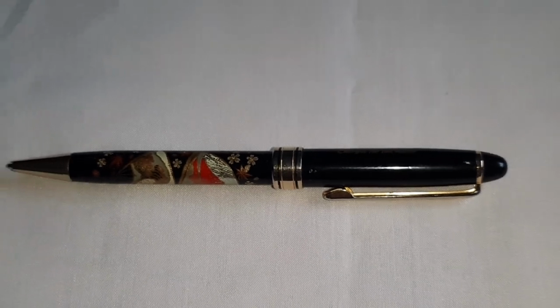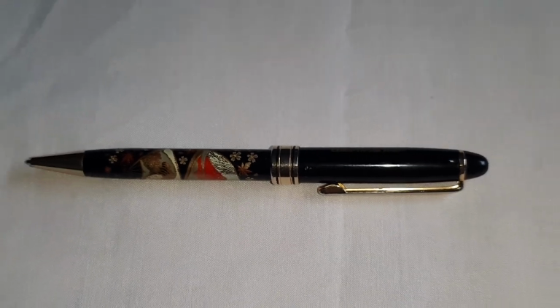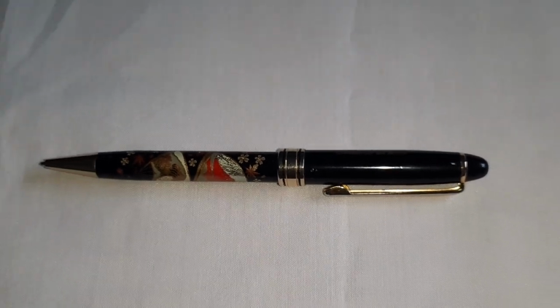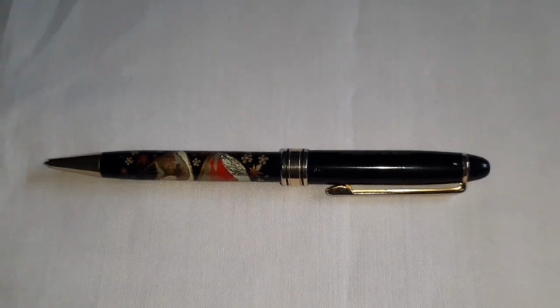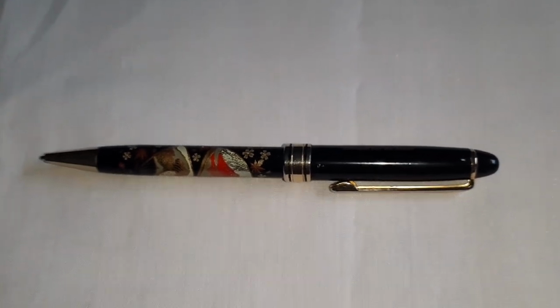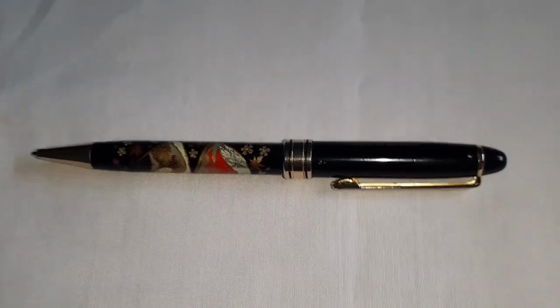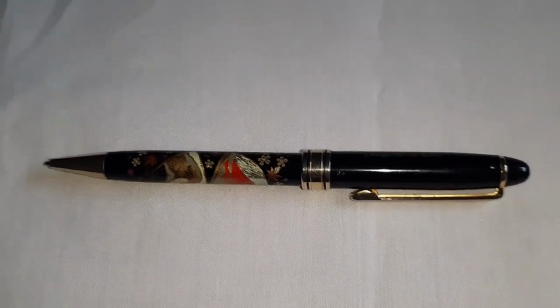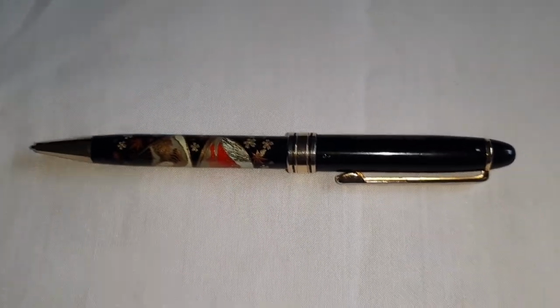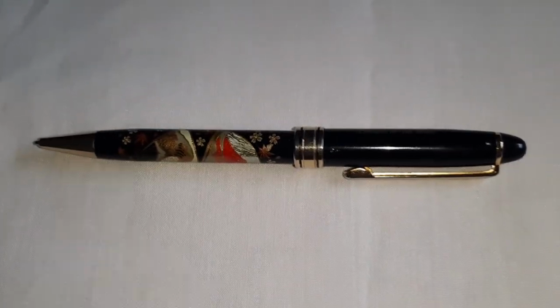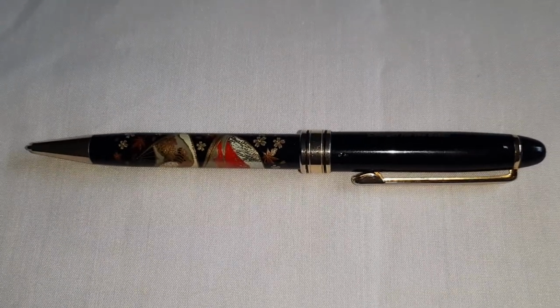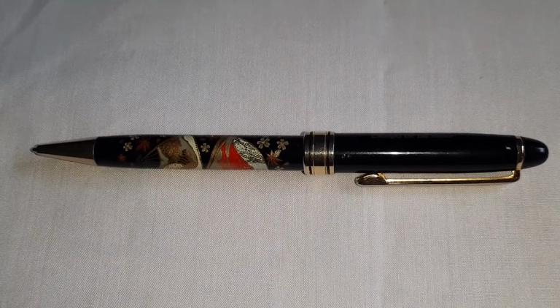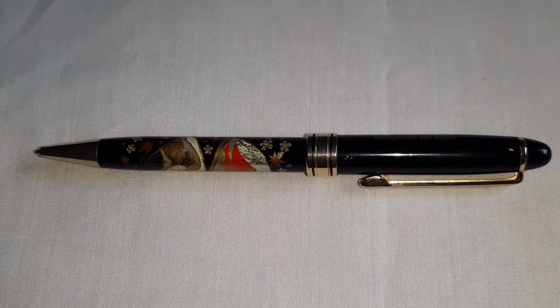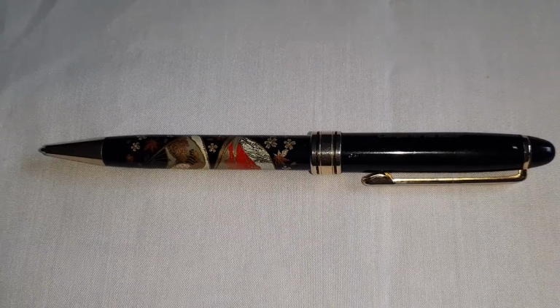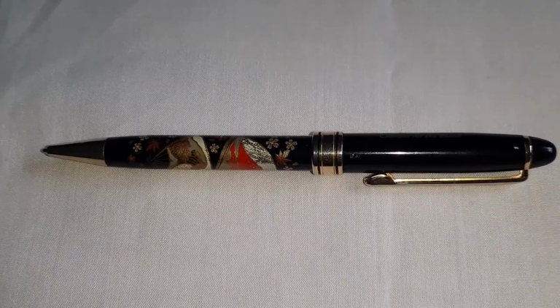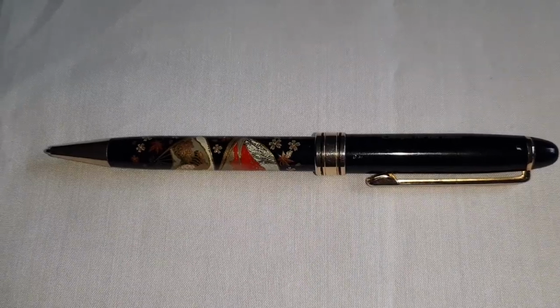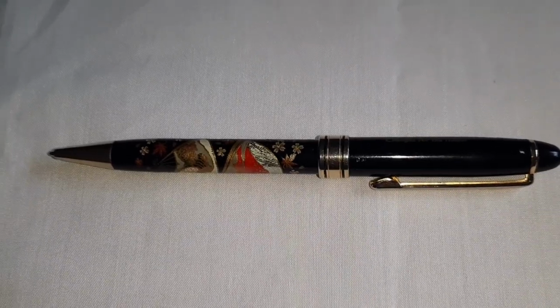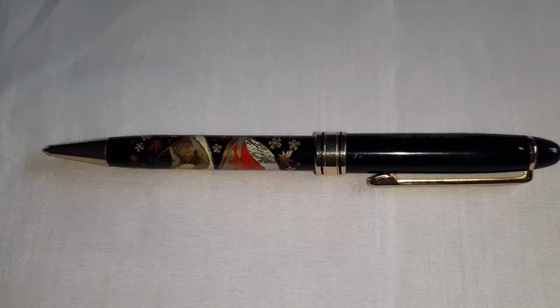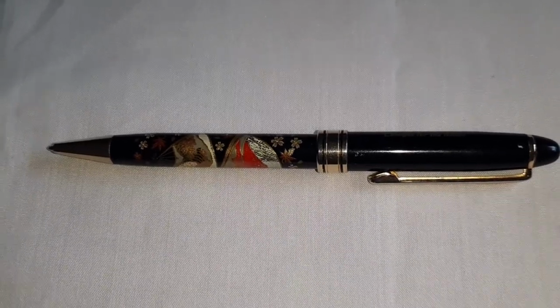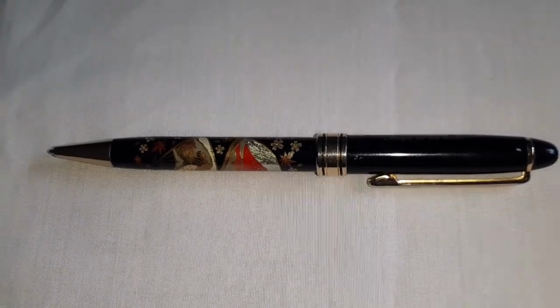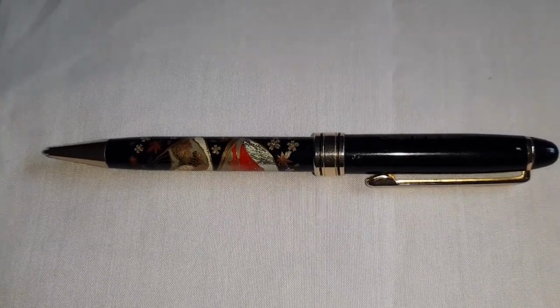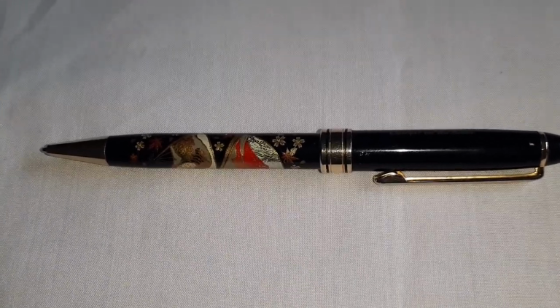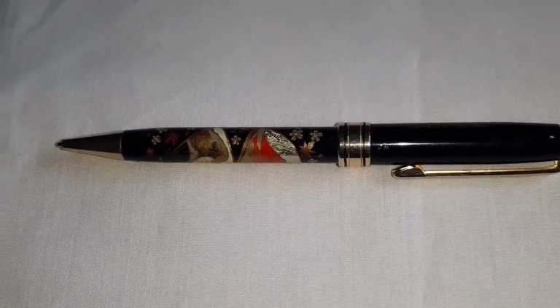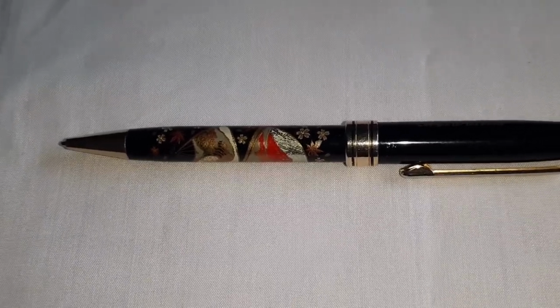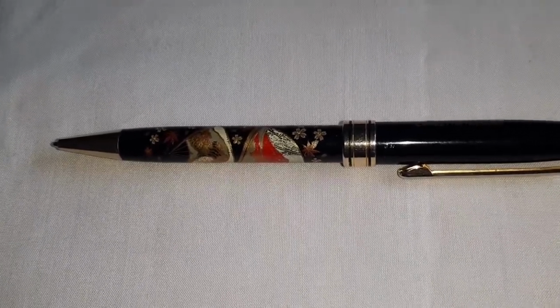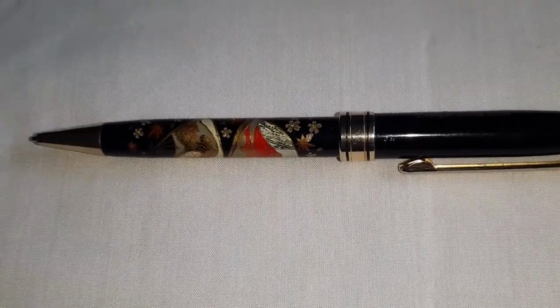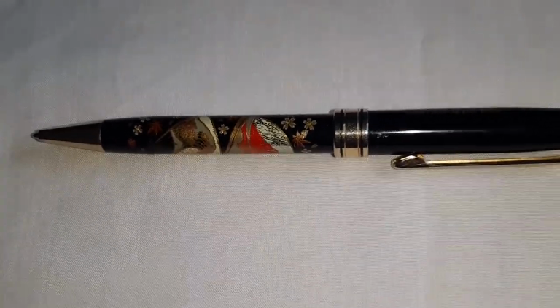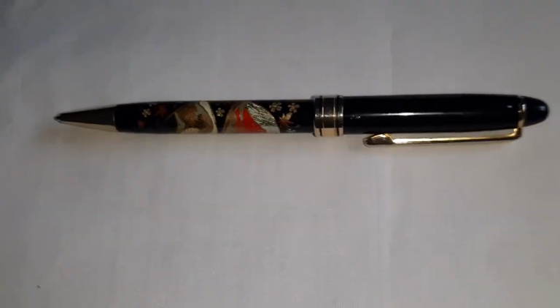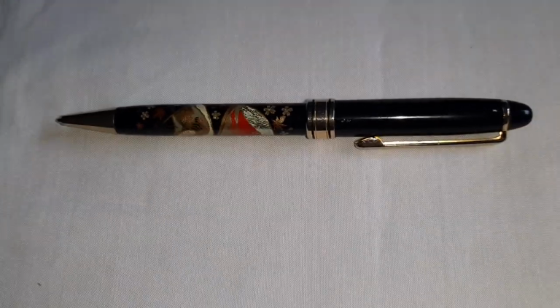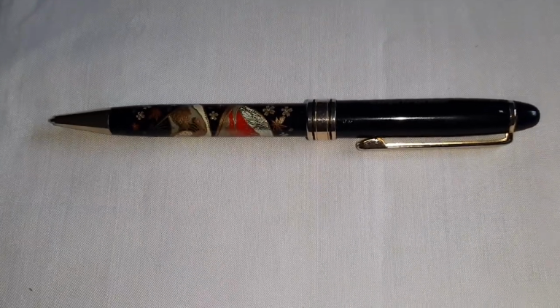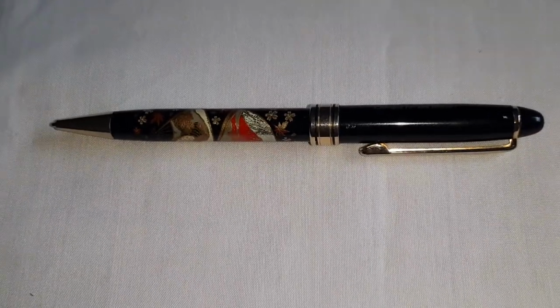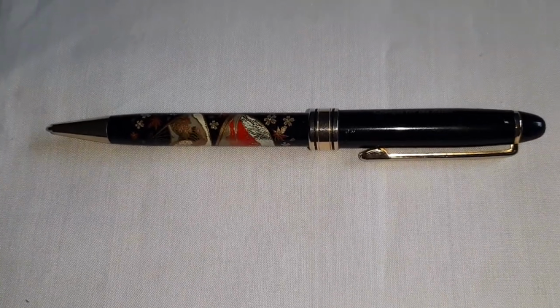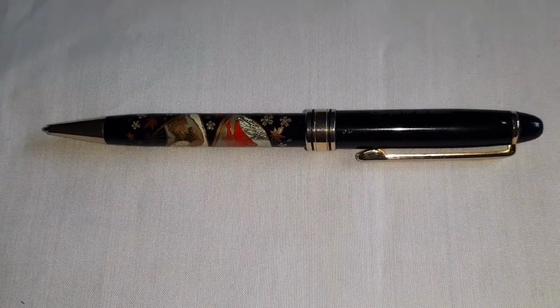So, this is Japanese Maki-e art. Thank you for watching.